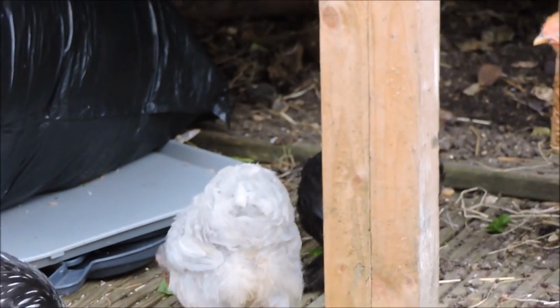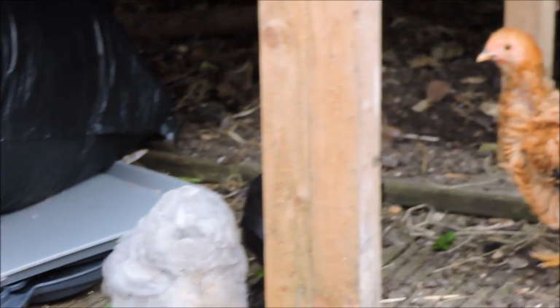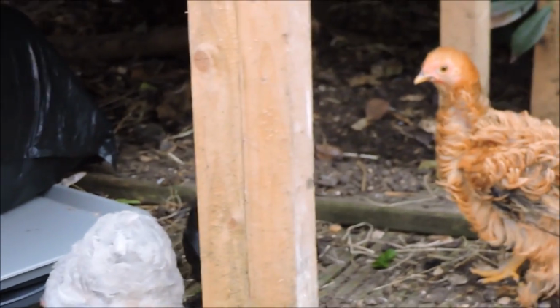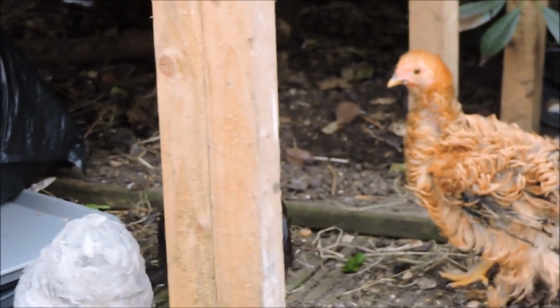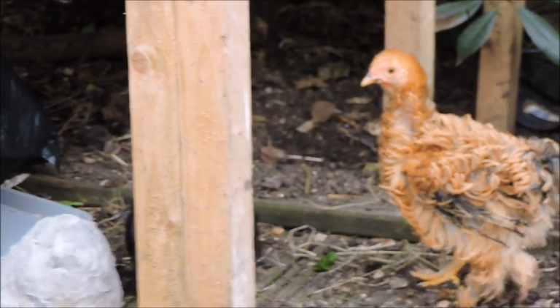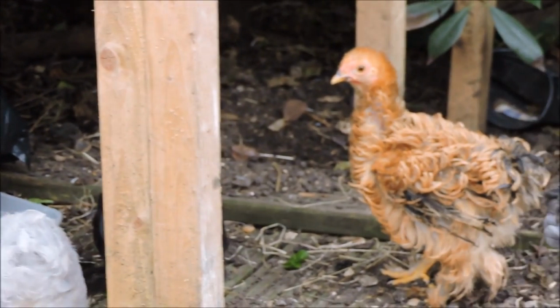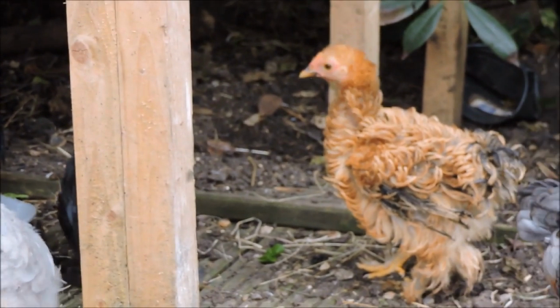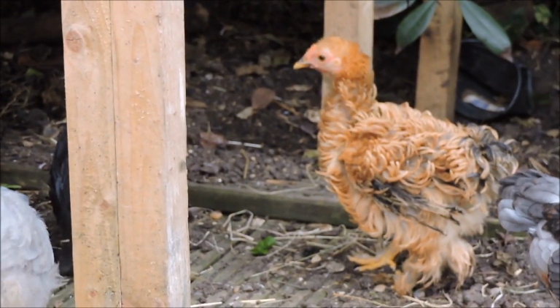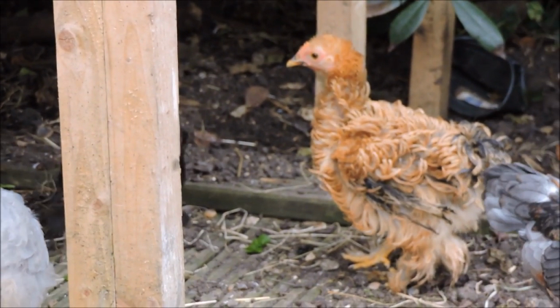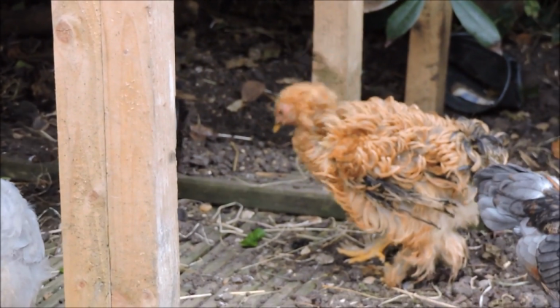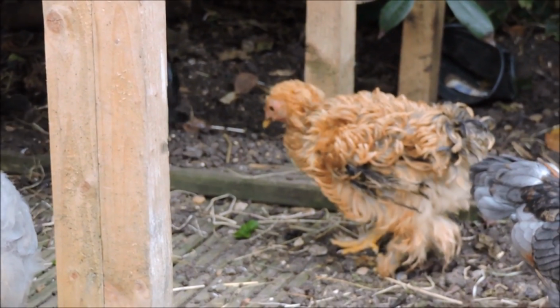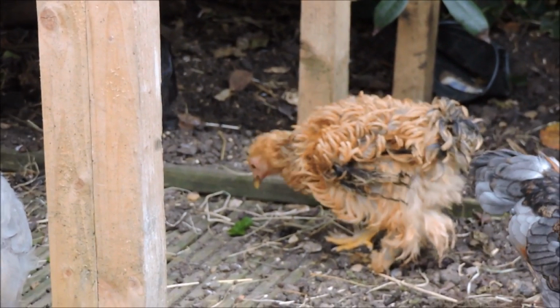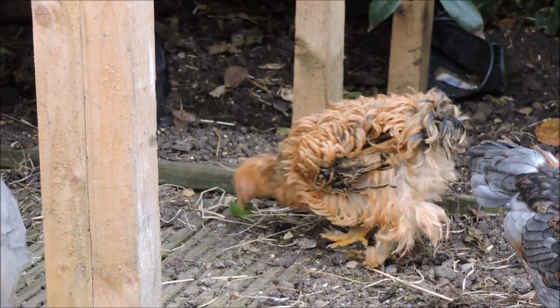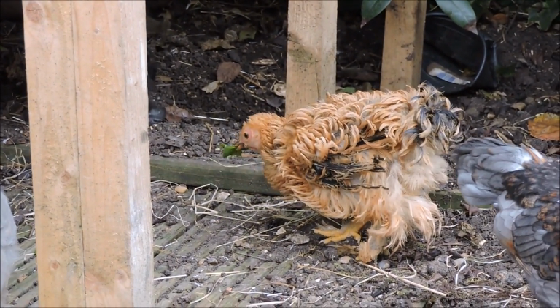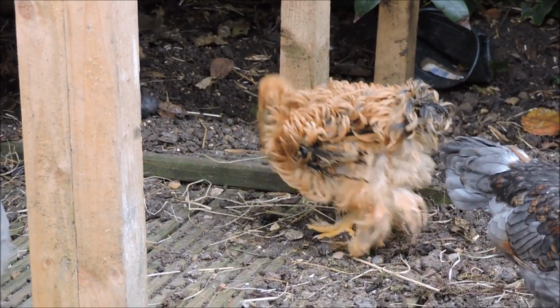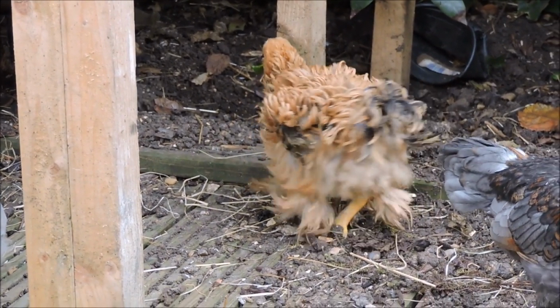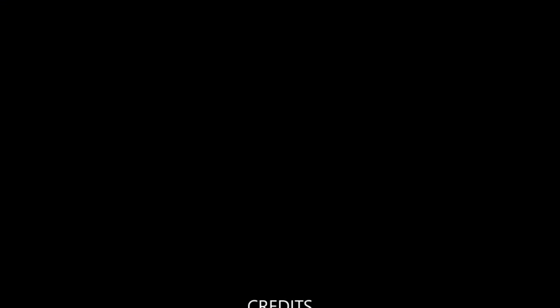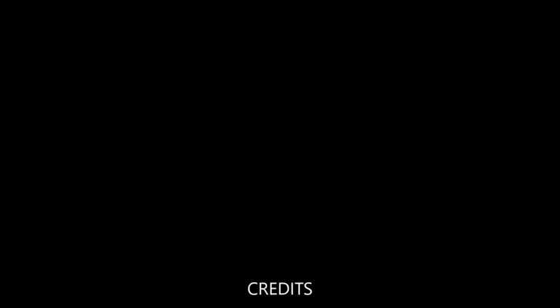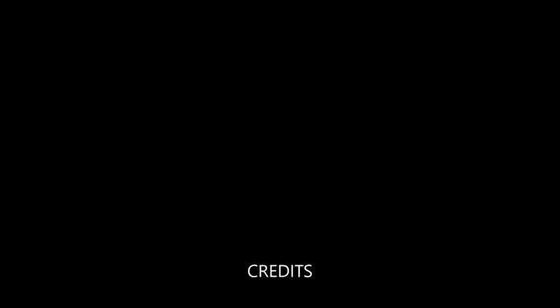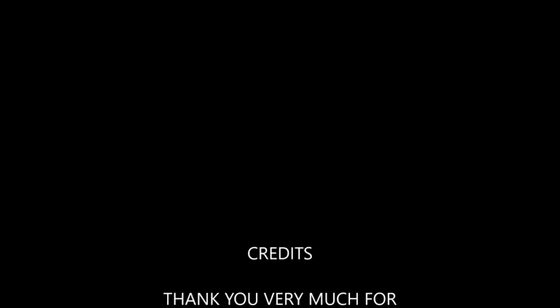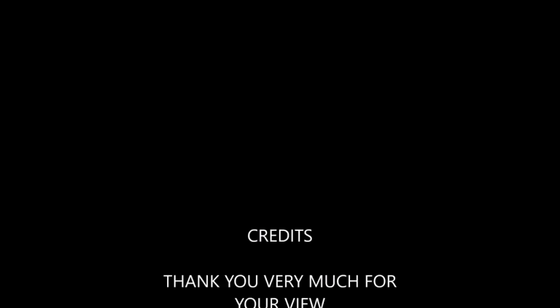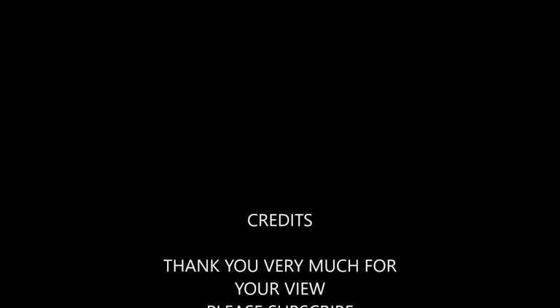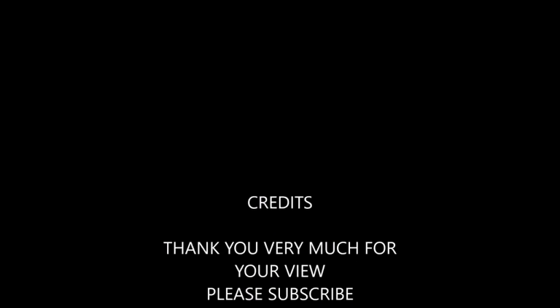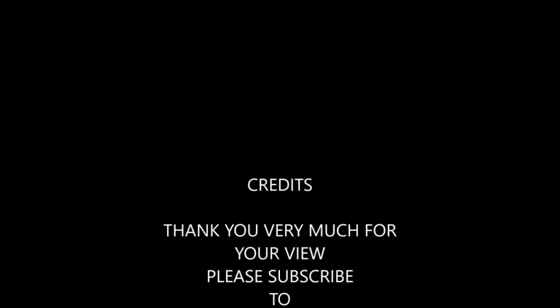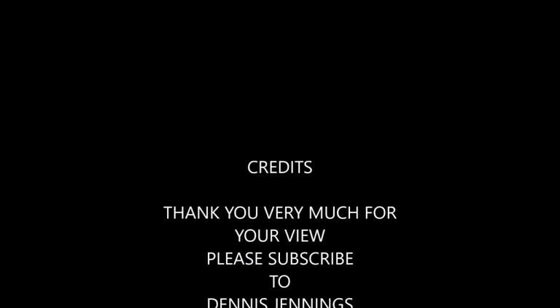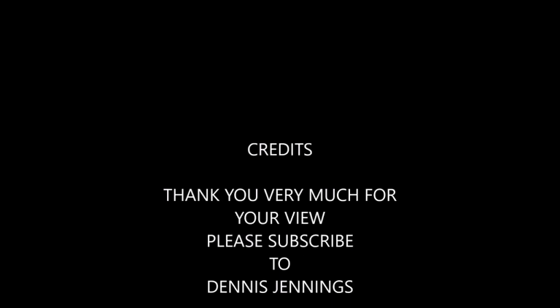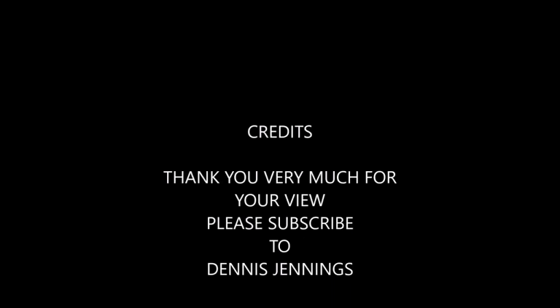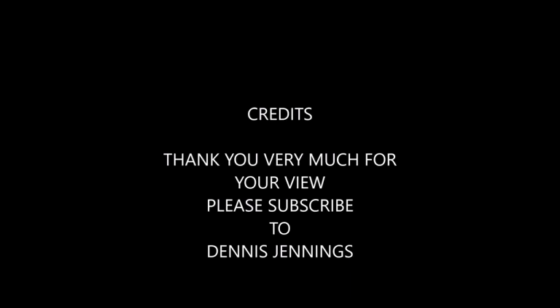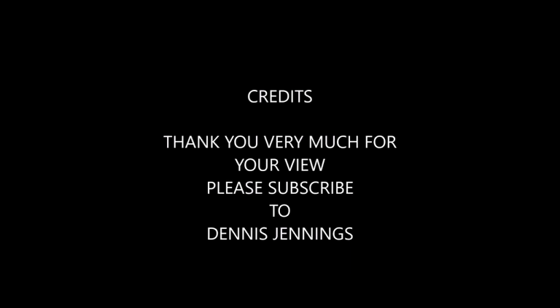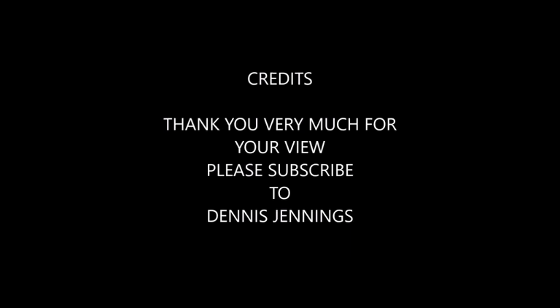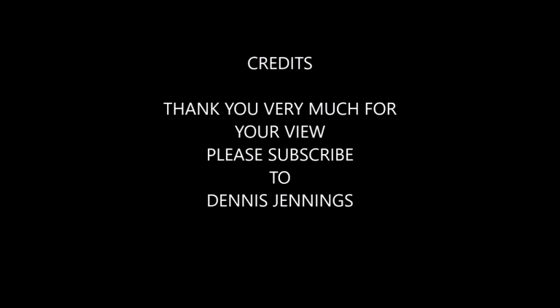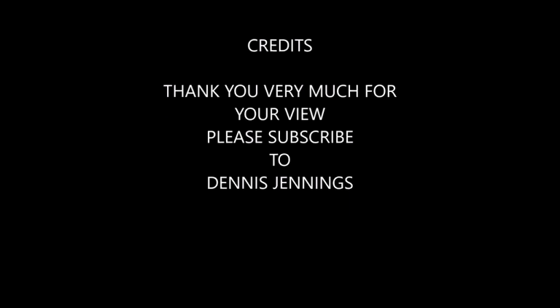Anyway, thanks very much for watching. I hope you've learned something about the Peking Bantams. Please subscribe to my channel. Thank you very much and goodbye.